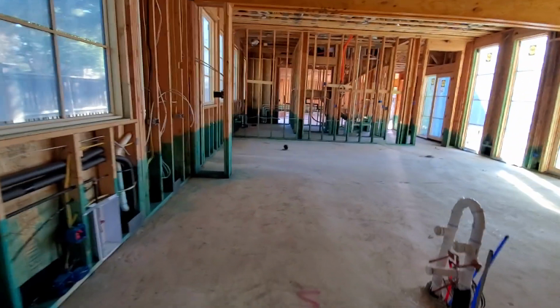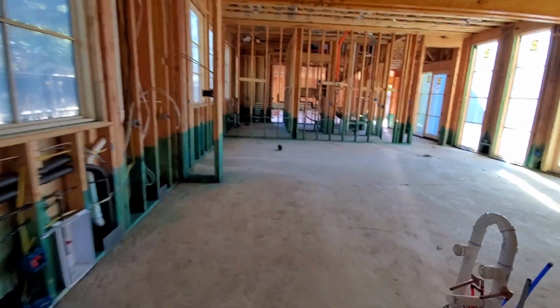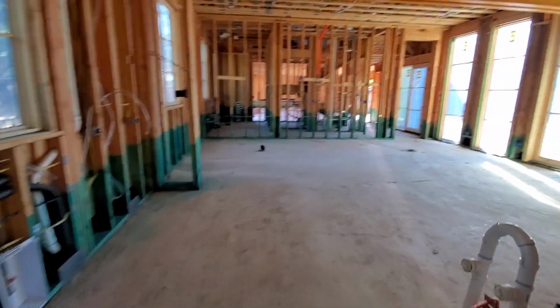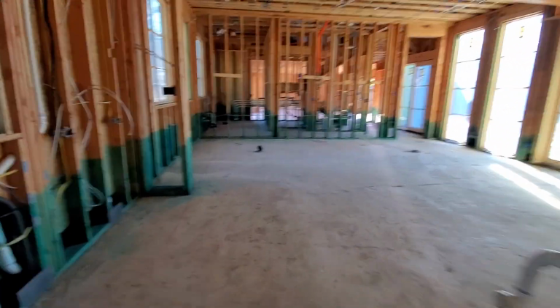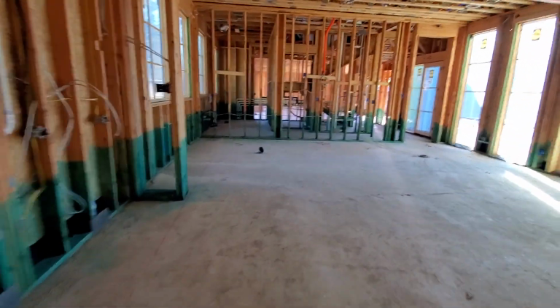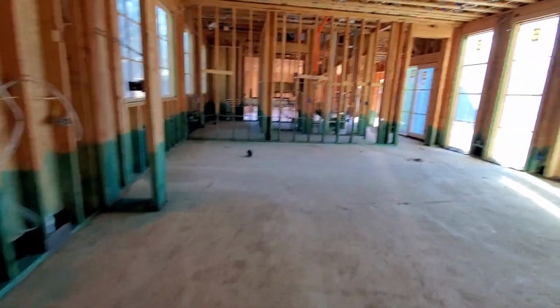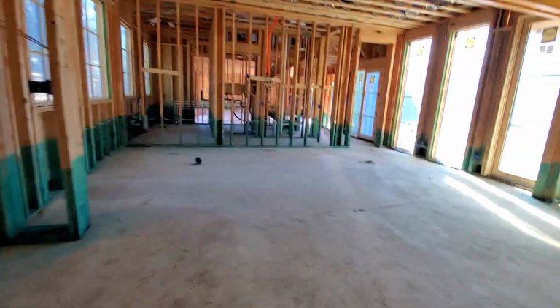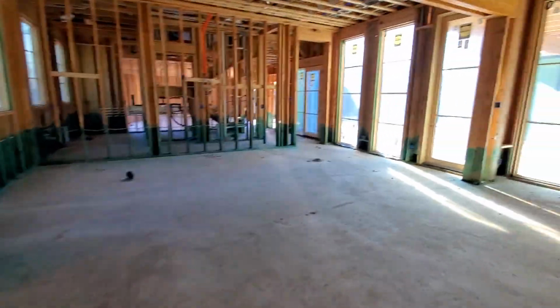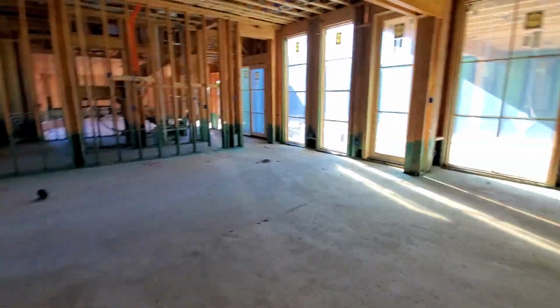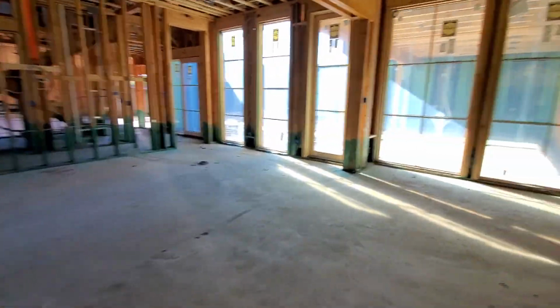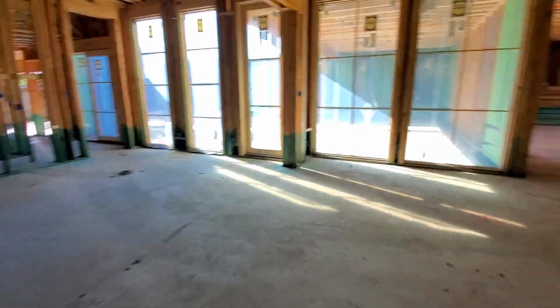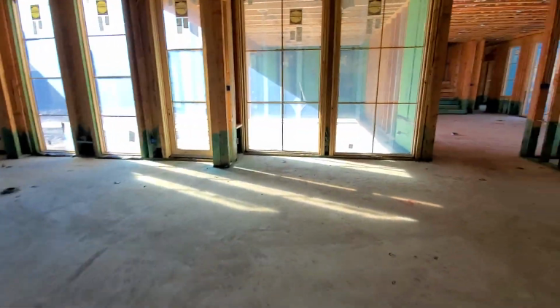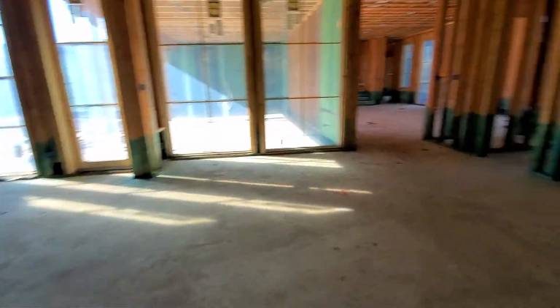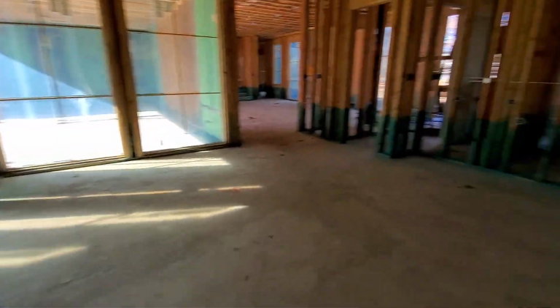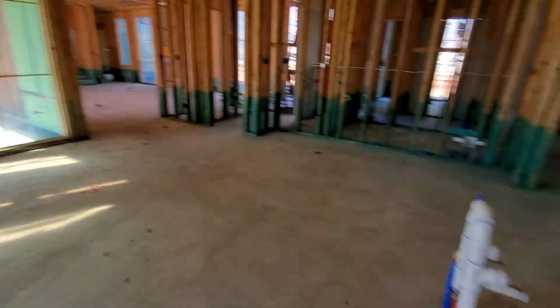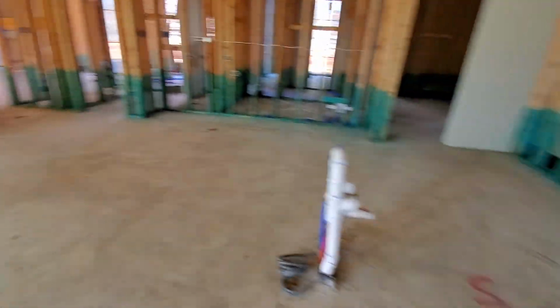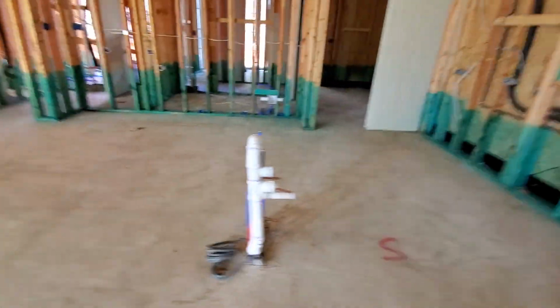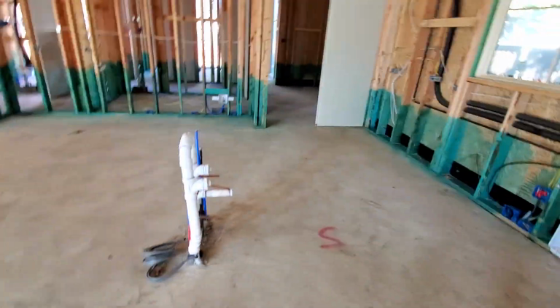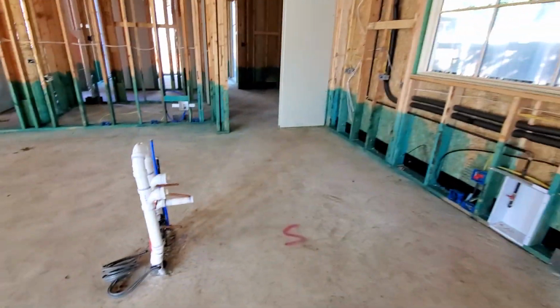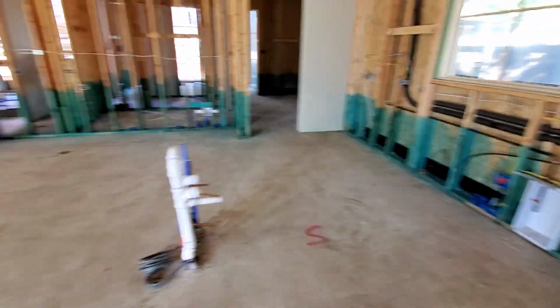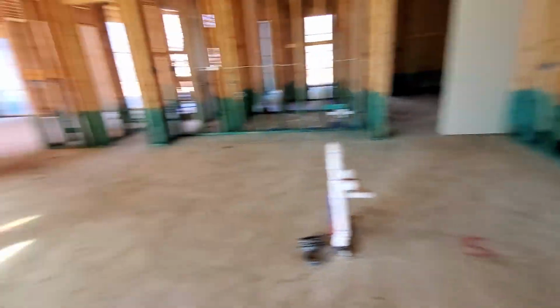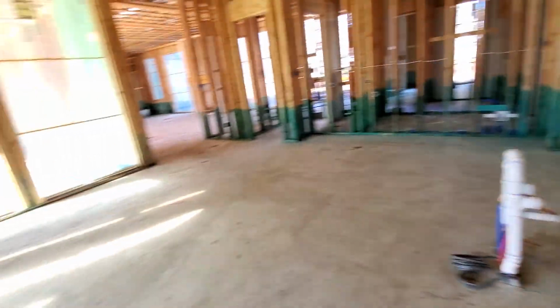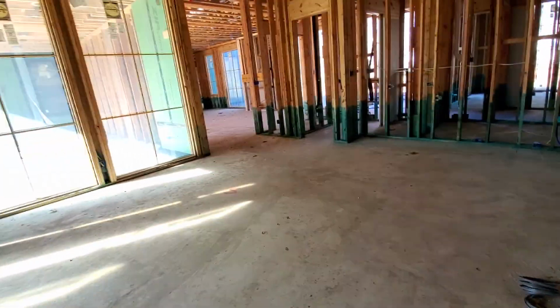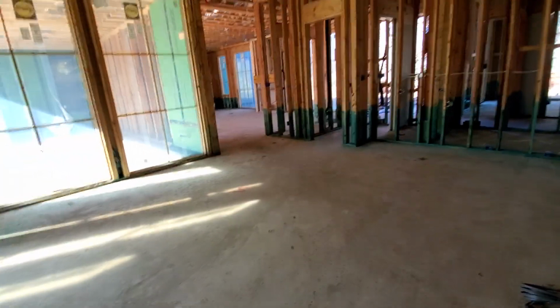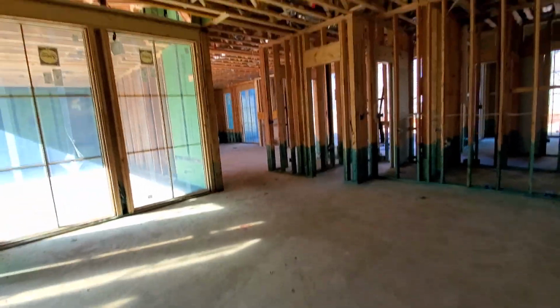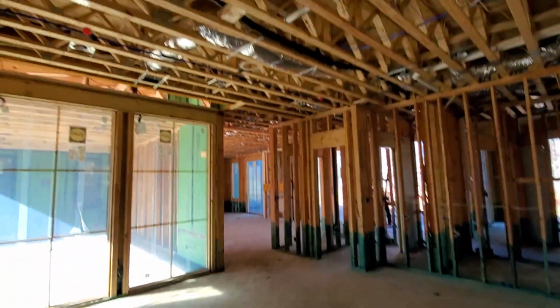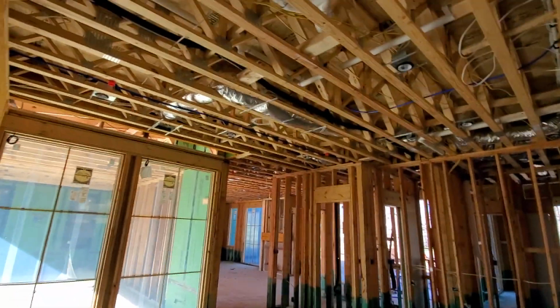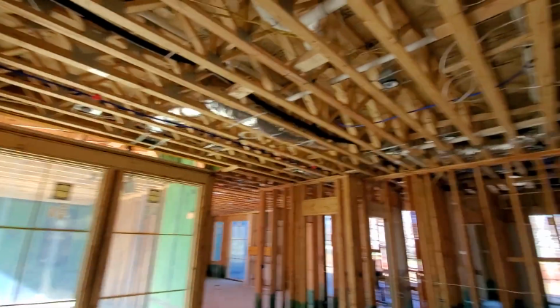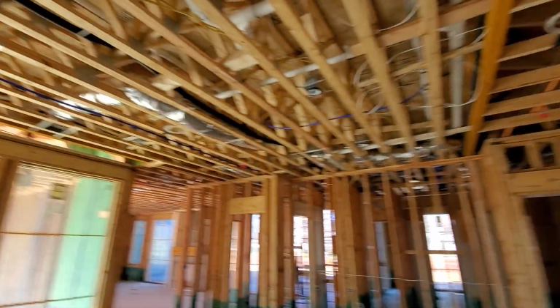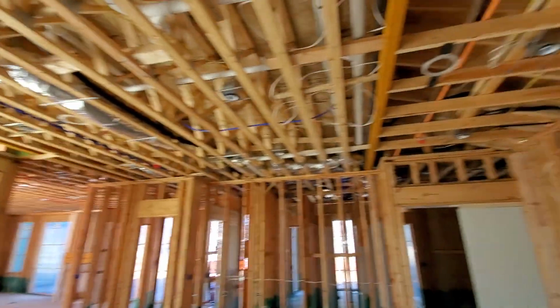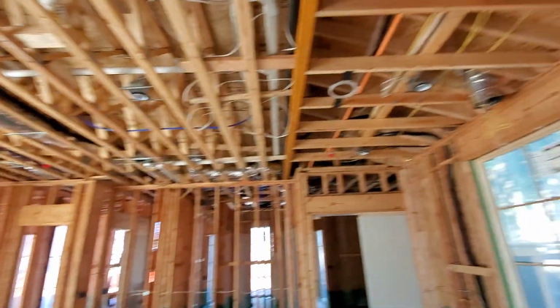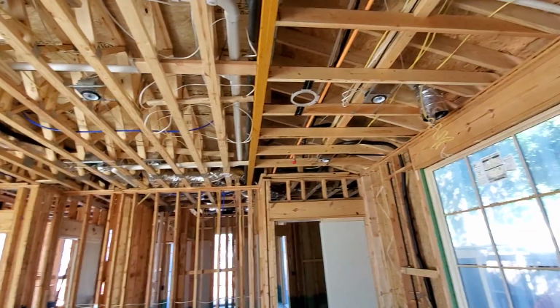Coming into the main kitchen, we're going to have our two speakers — you can see them marked out in red here.